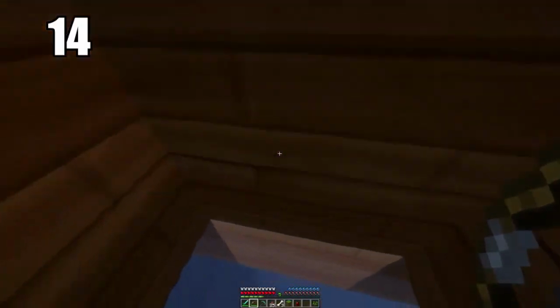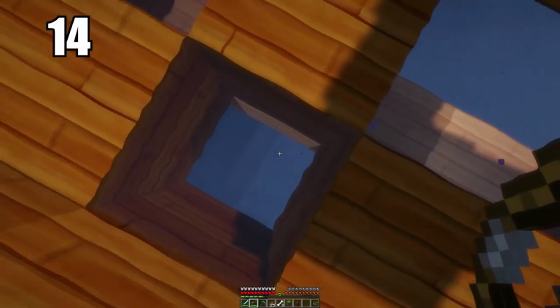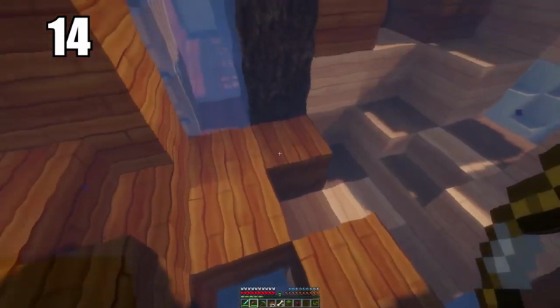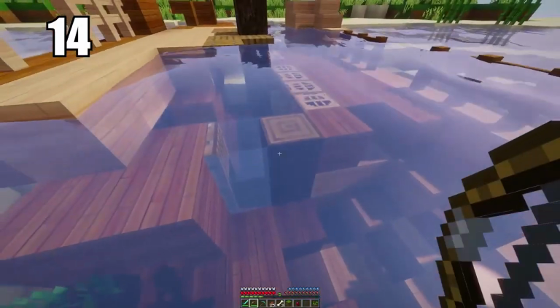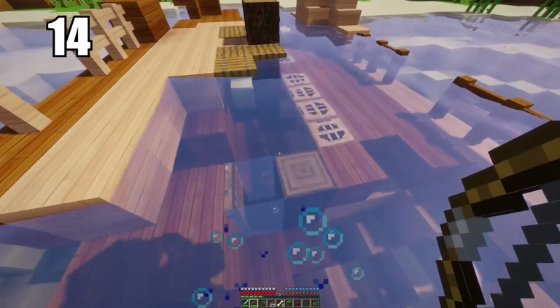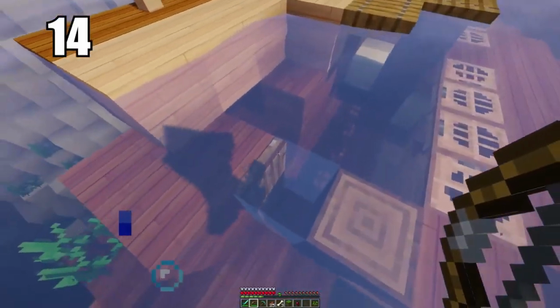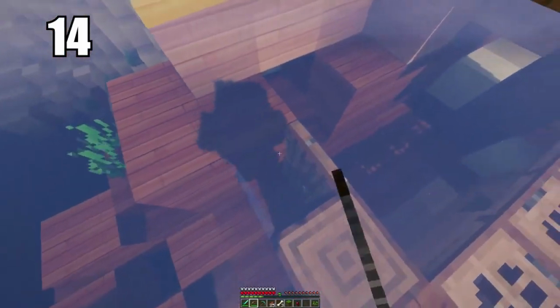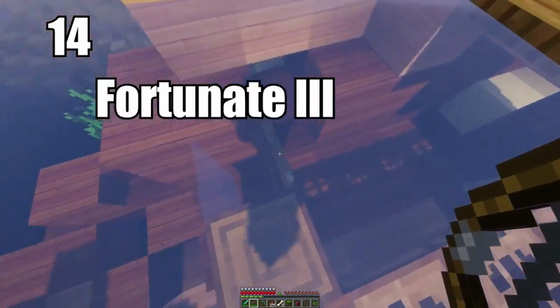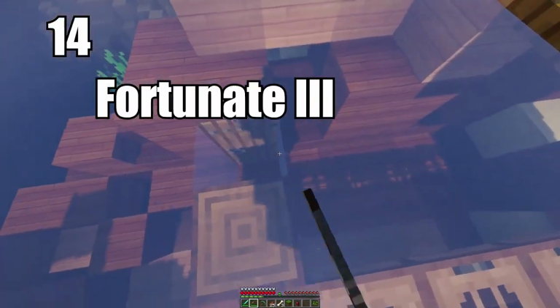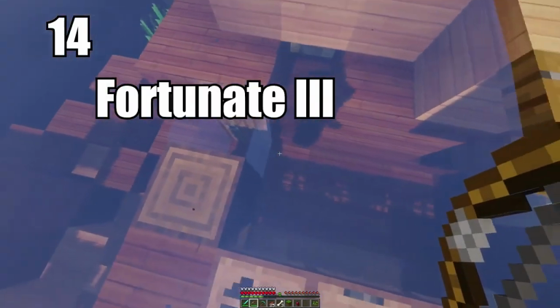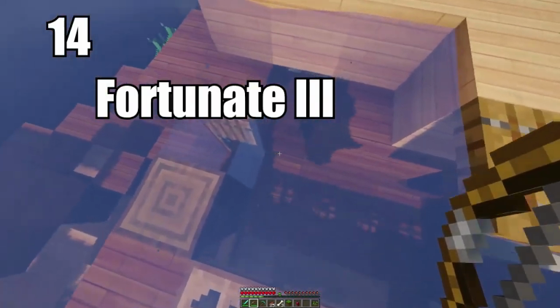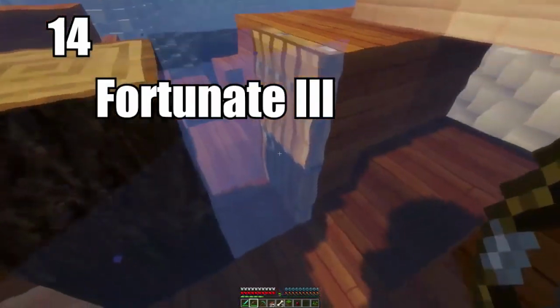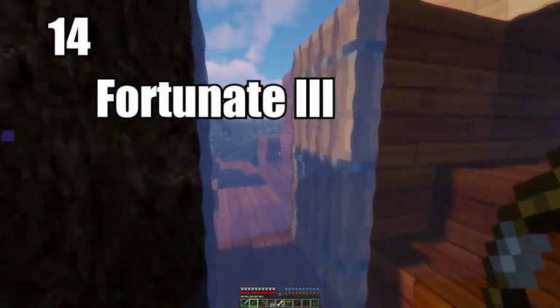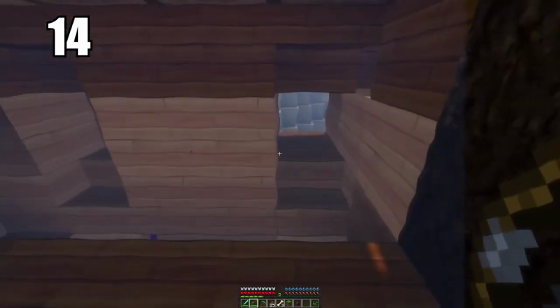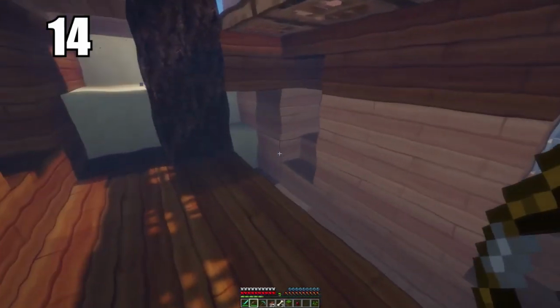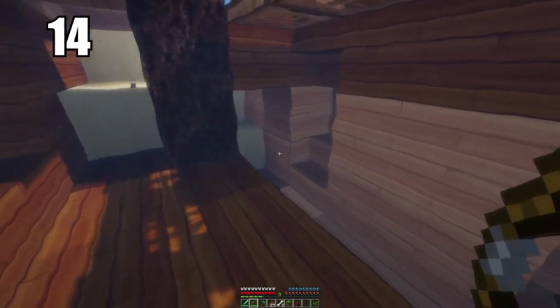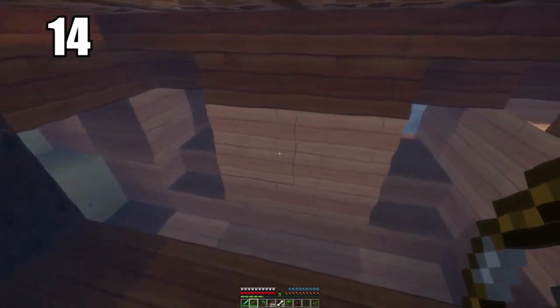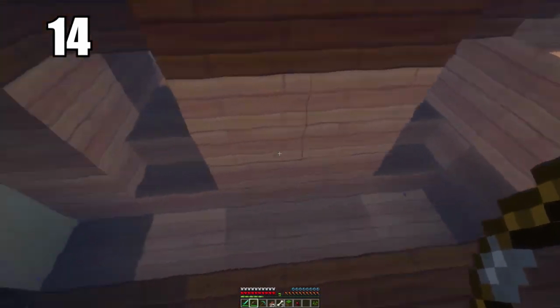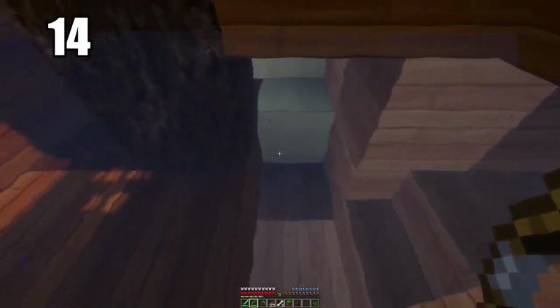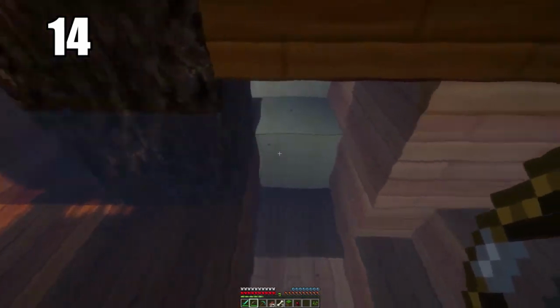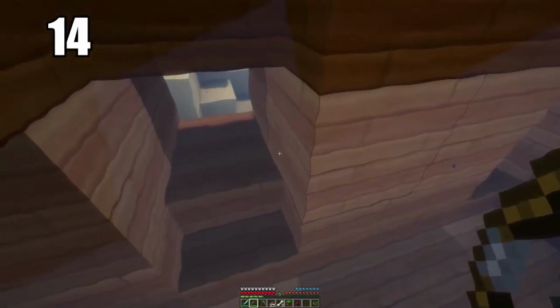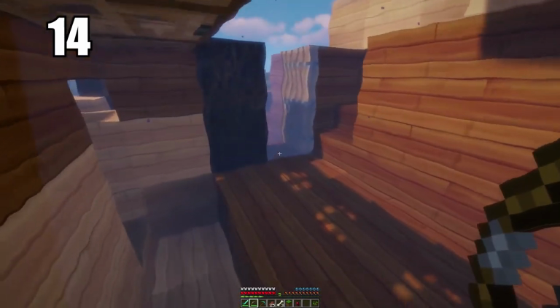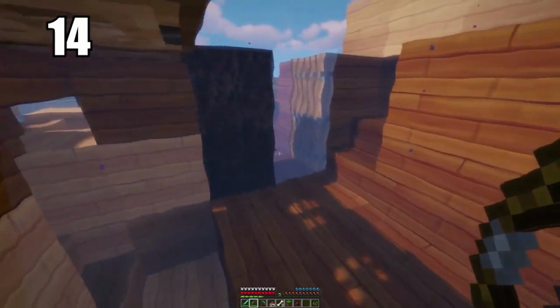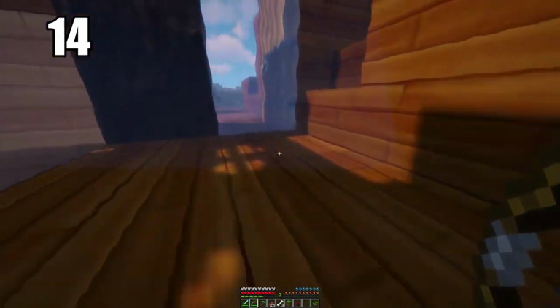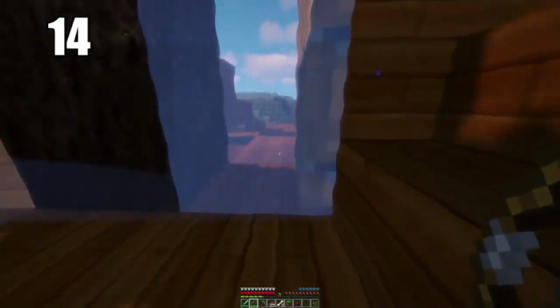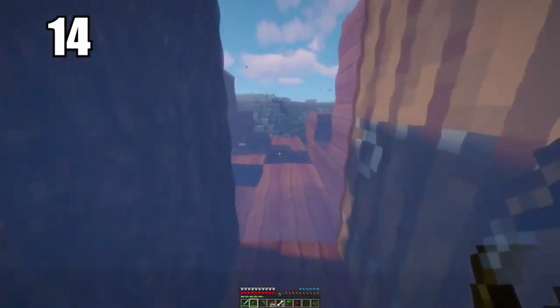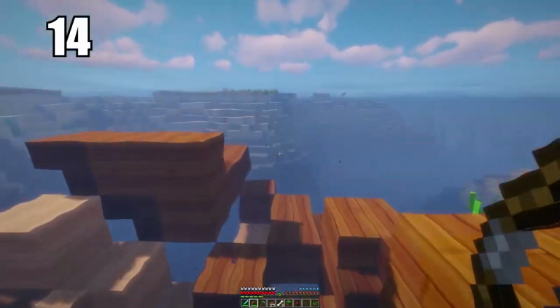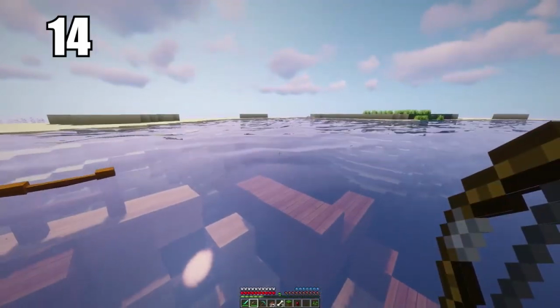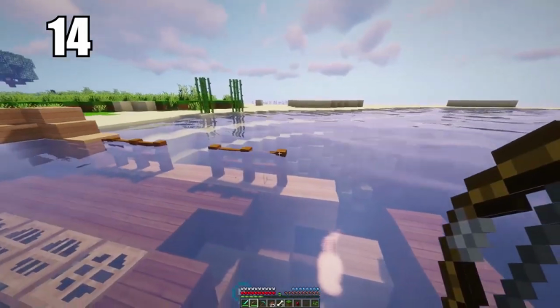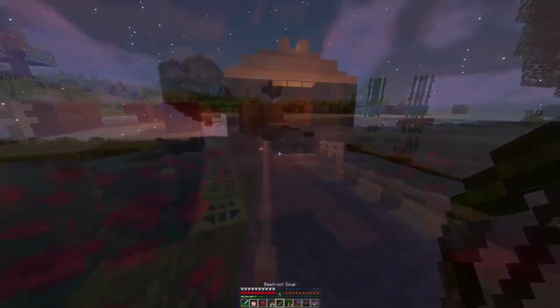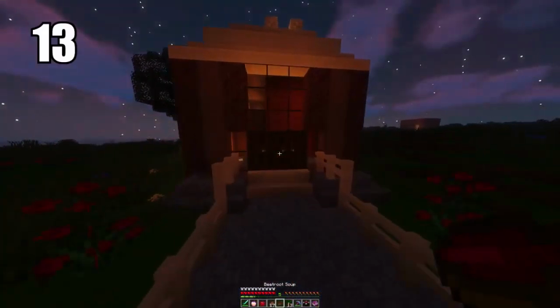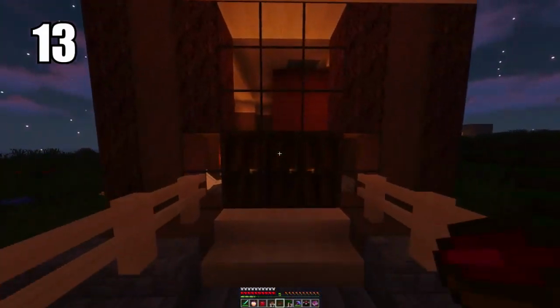Also speaking of enchantments, tip number 14: I recommend you get an enchantment on your pickaxe called Fortune before you mine diamonds. Whenever you come across some diamond ore, you're going to net more diamonds out of that ore than you otherwise would without Fortune. It's just a good thing to have in general.